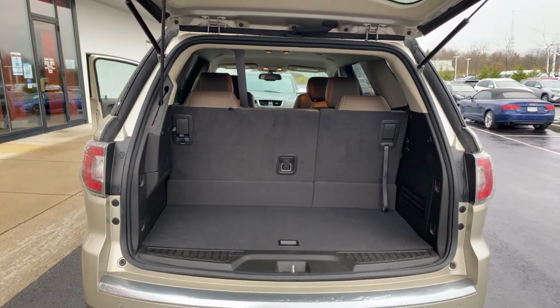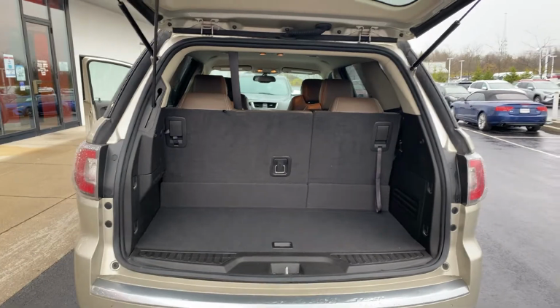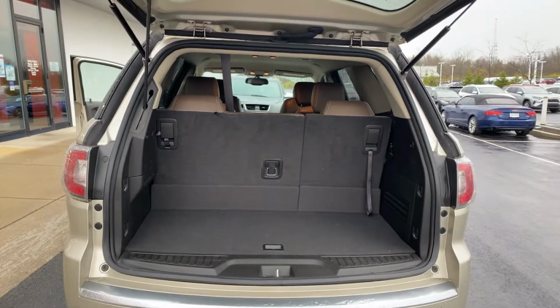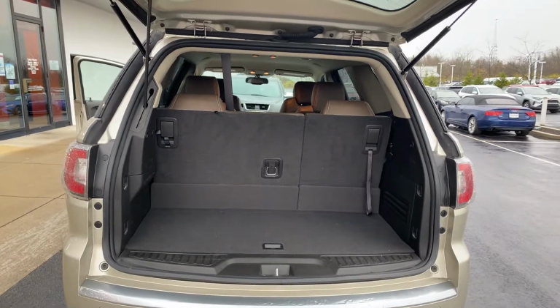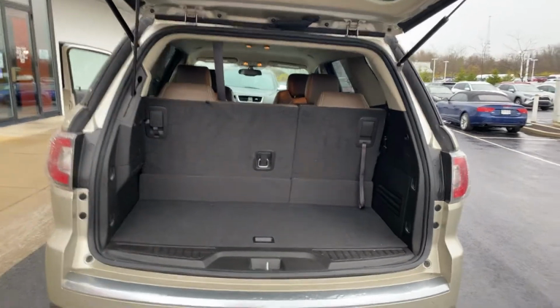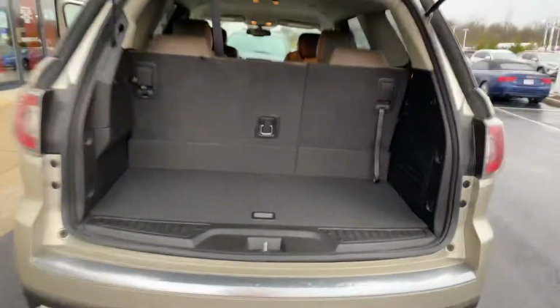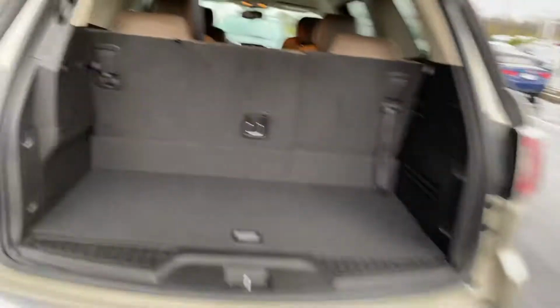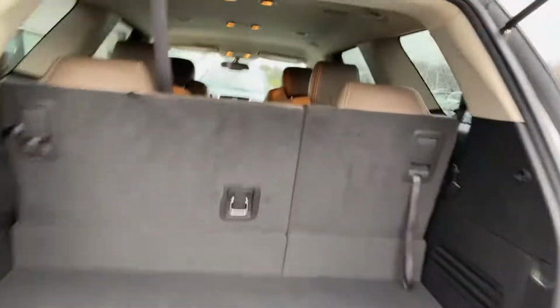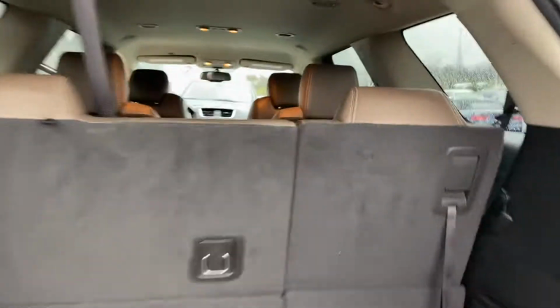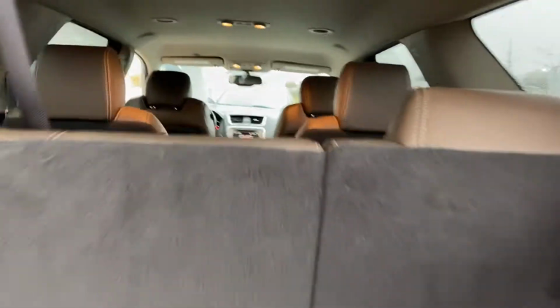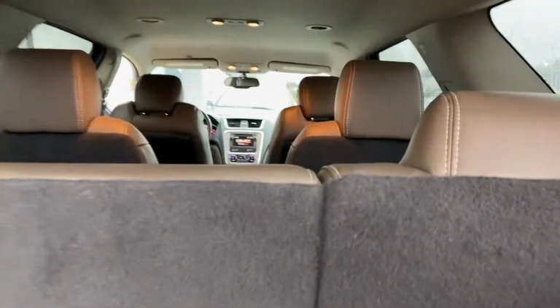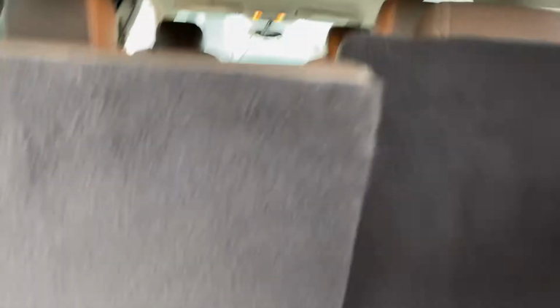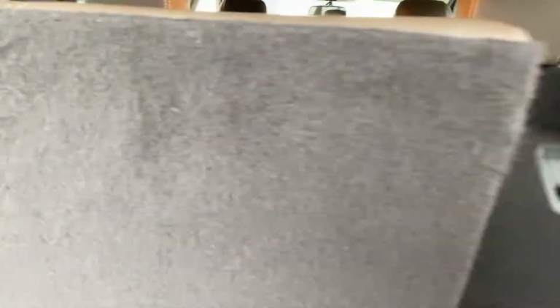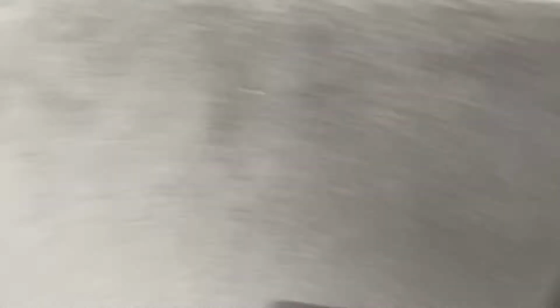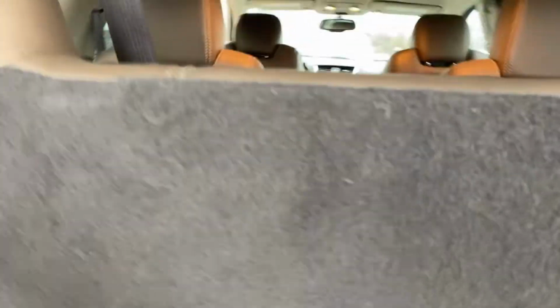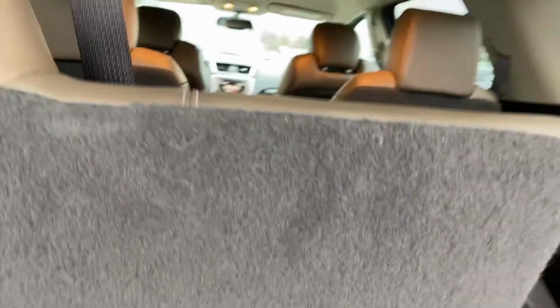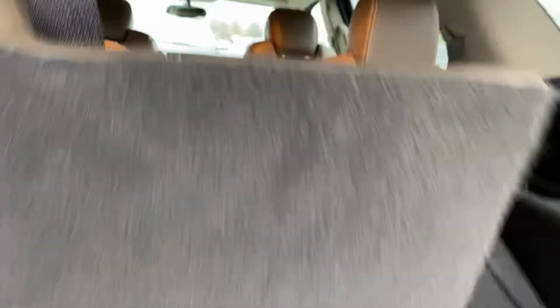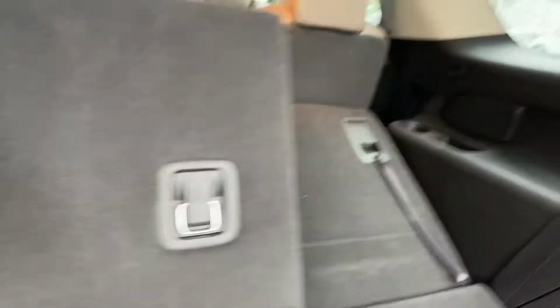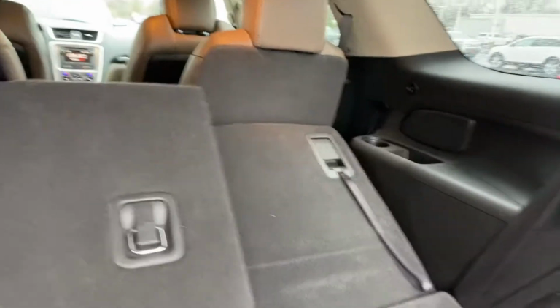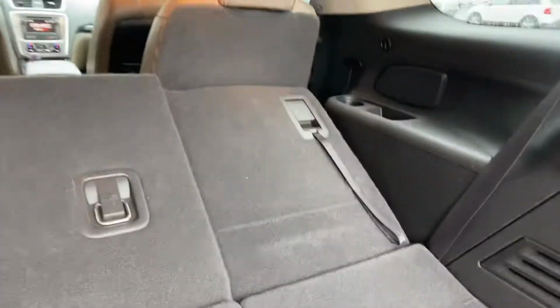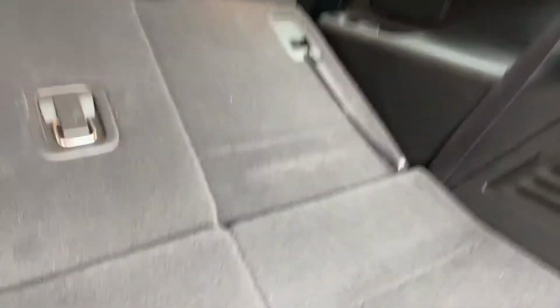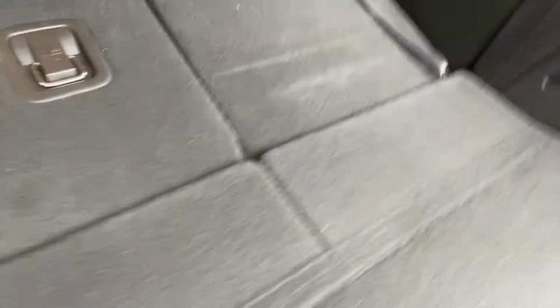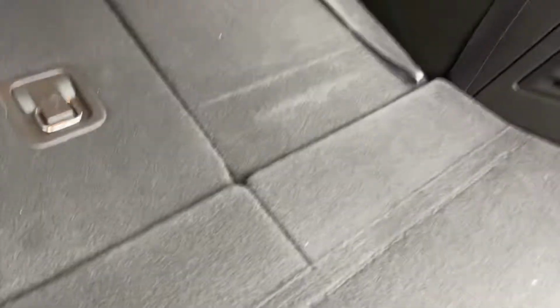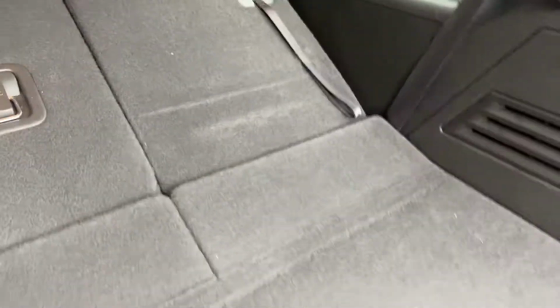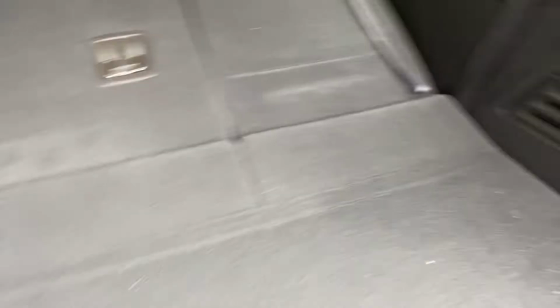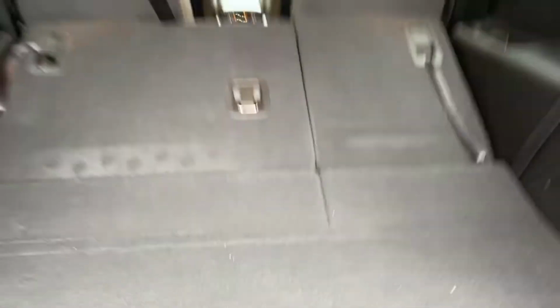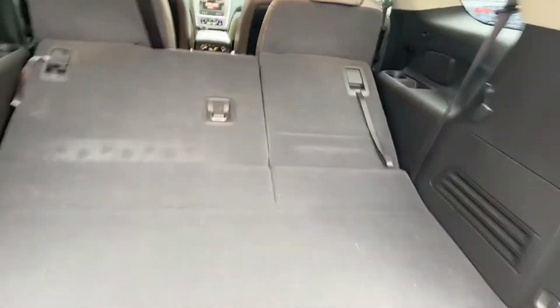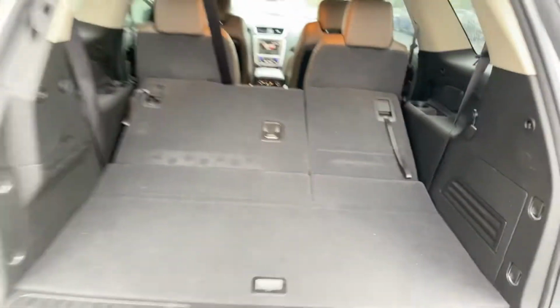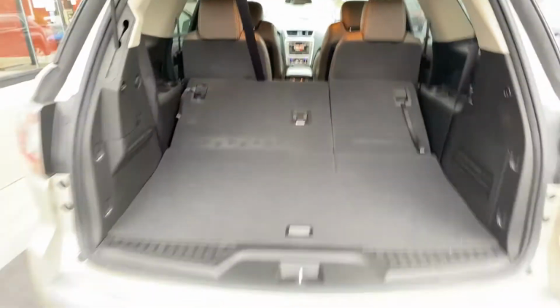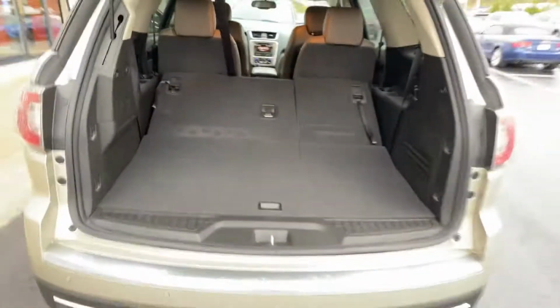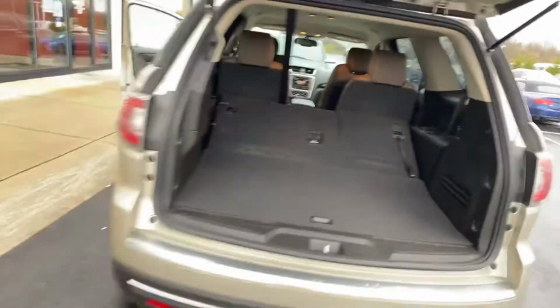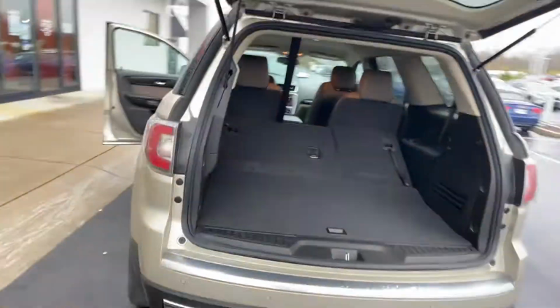The third row seat folds down for extra cargo area — there you go.